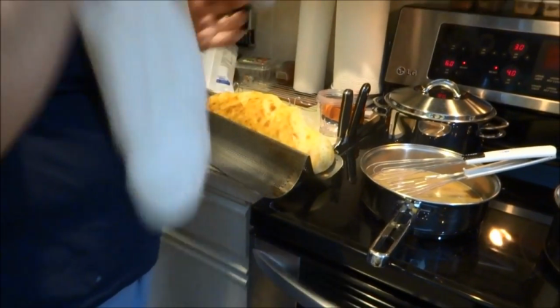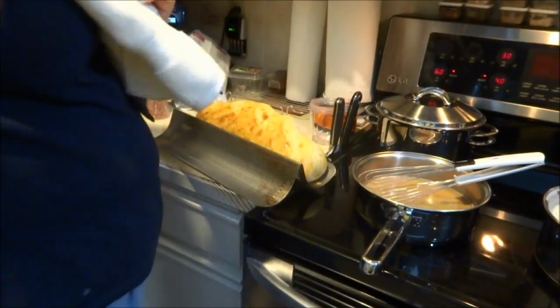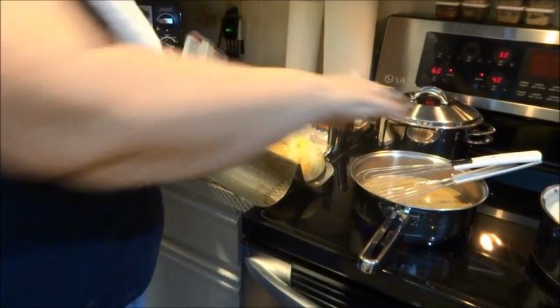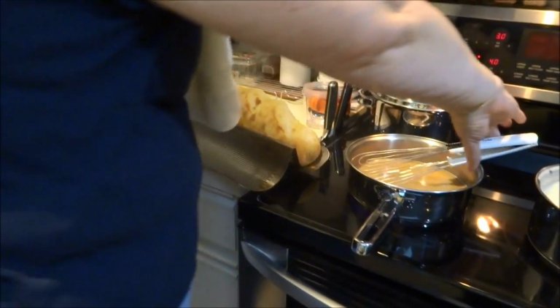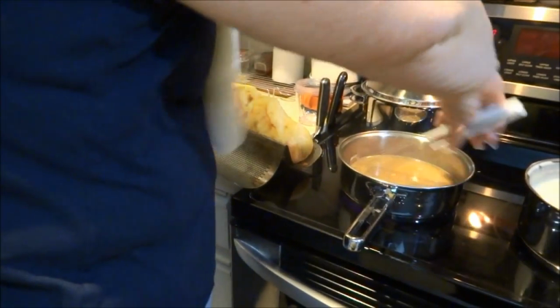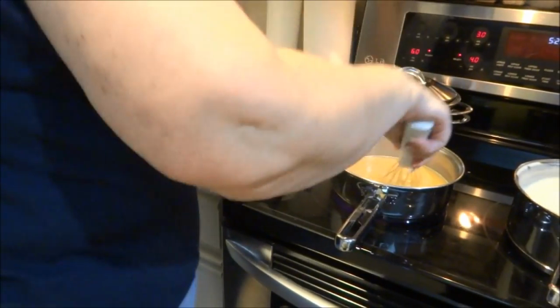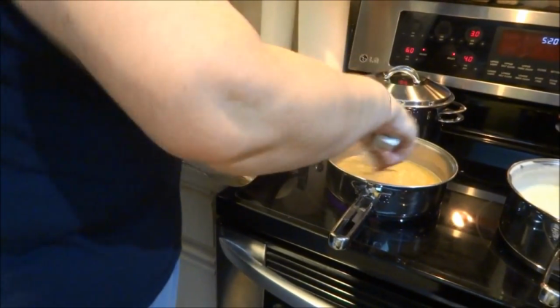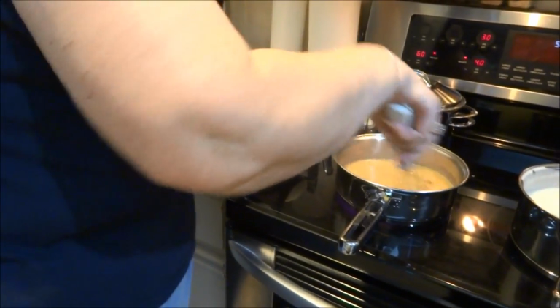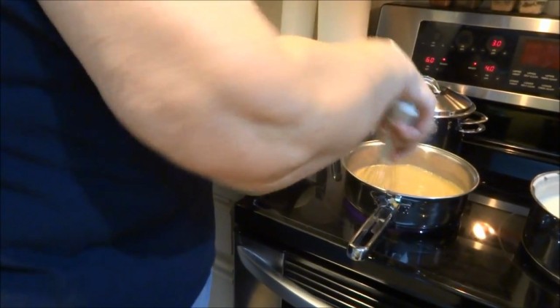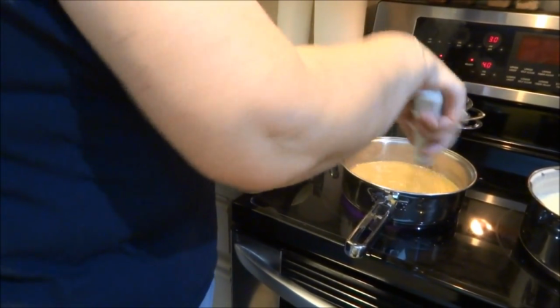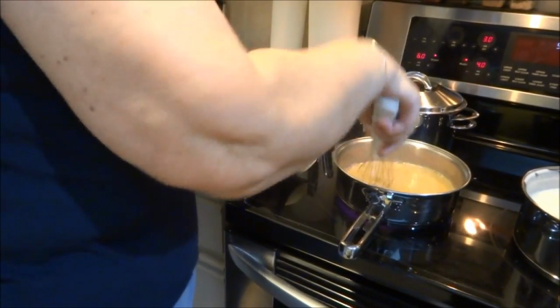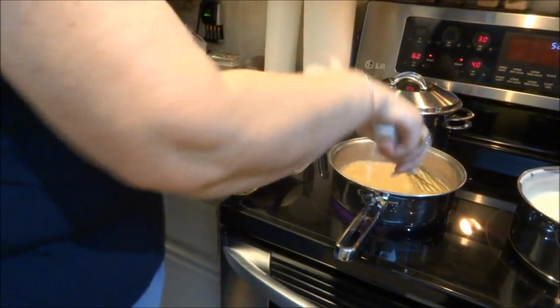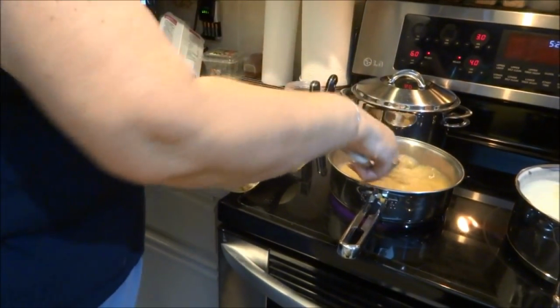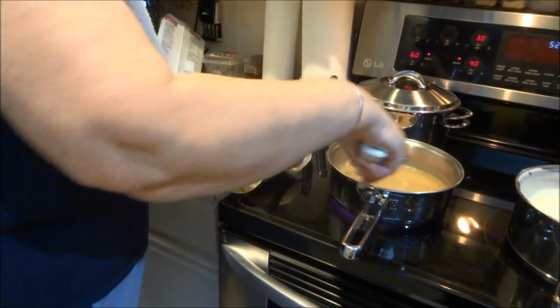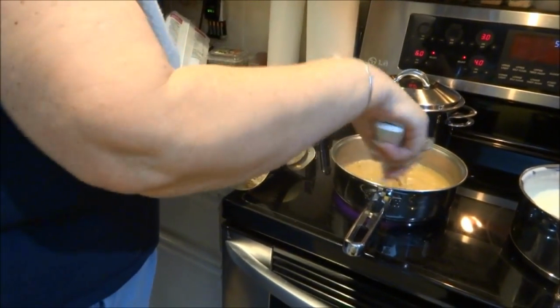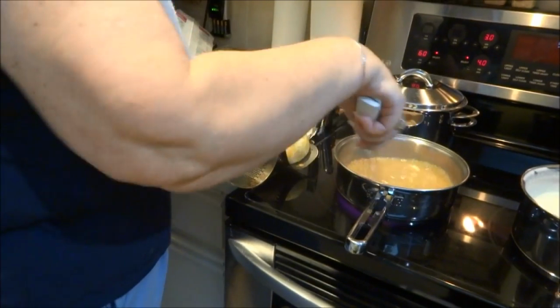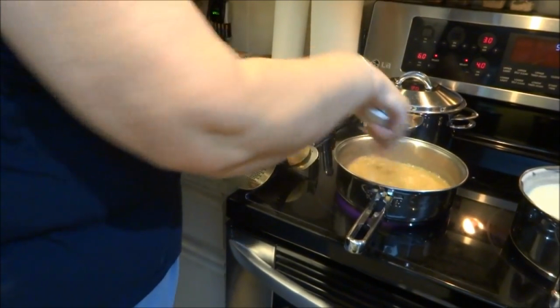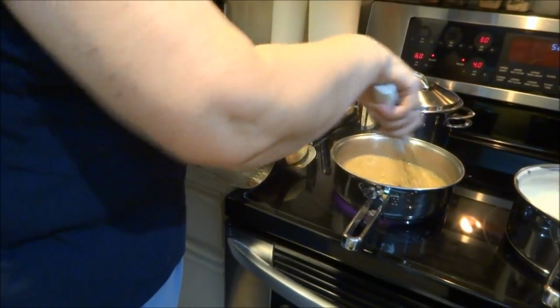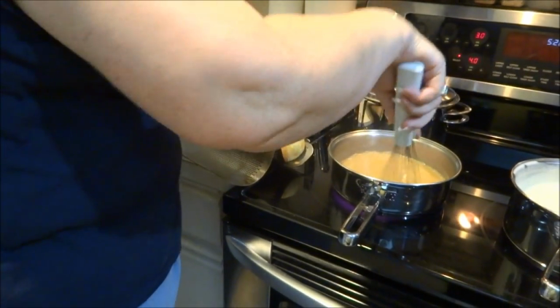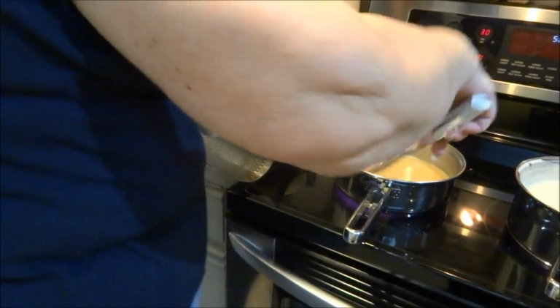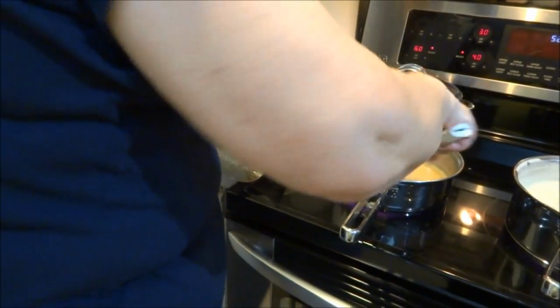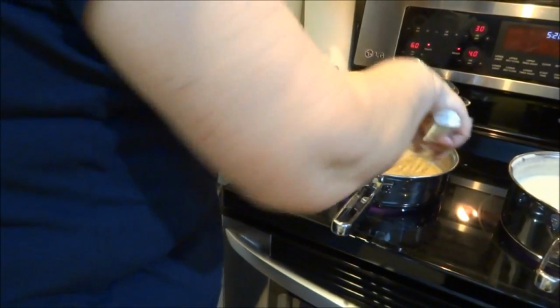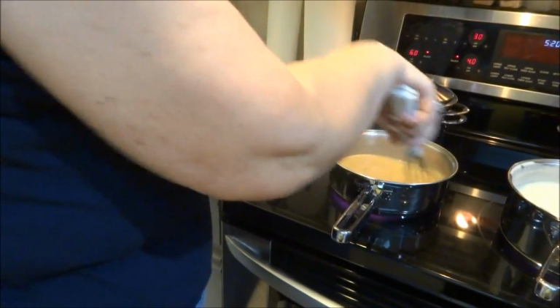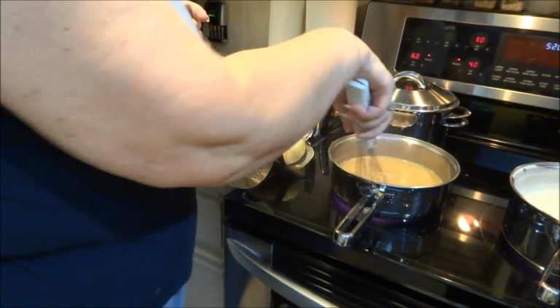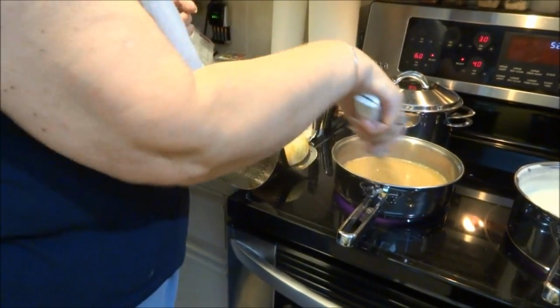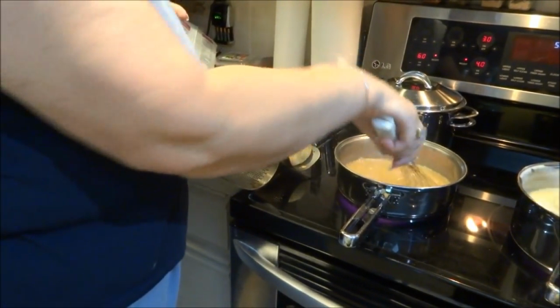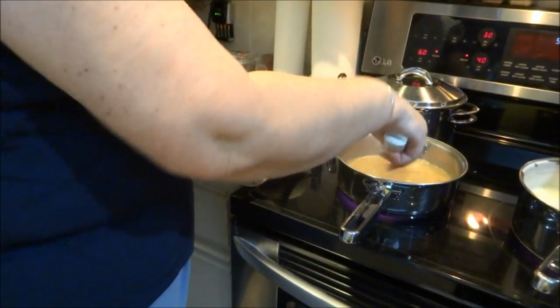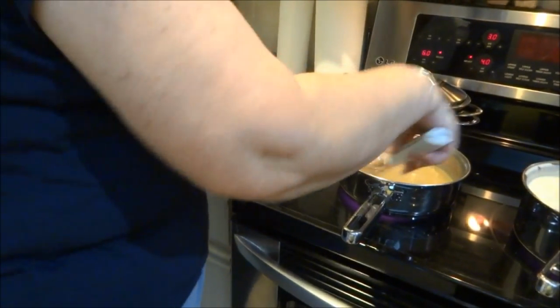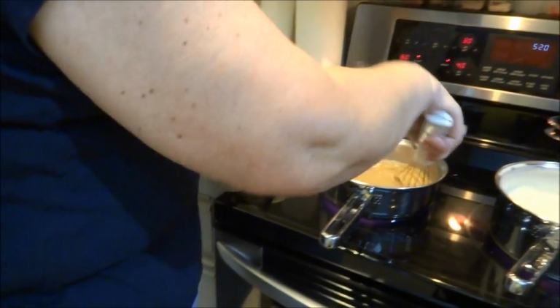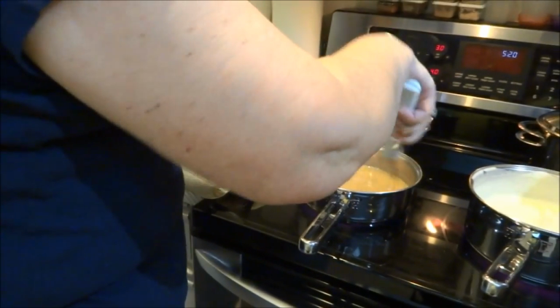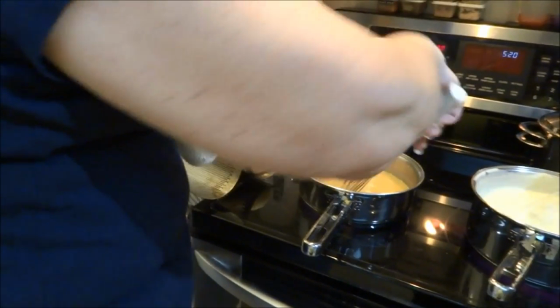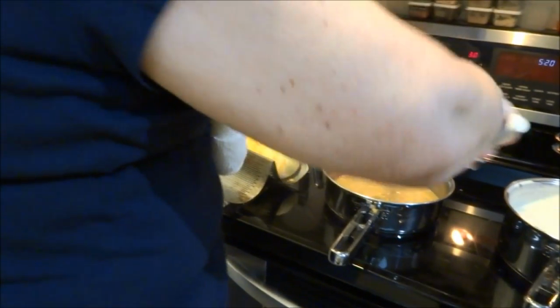Anybody got the answer to that? I'd love to know it. Because they told you not to spray it. I didn't spray it. I know. I meant to put parchment paper on it first.